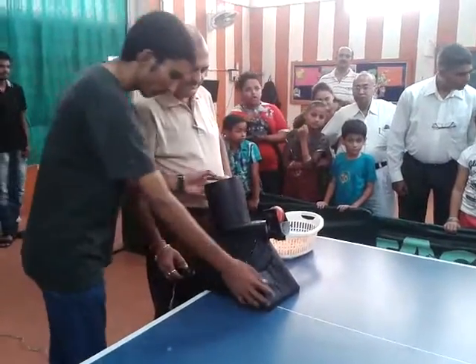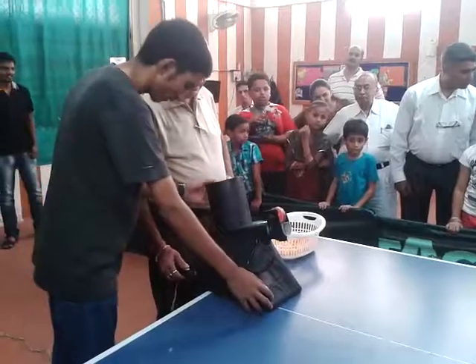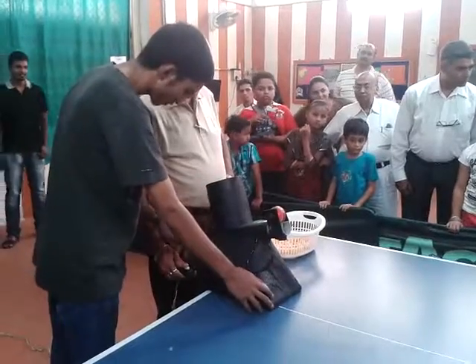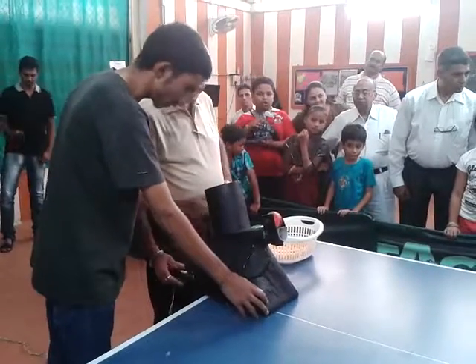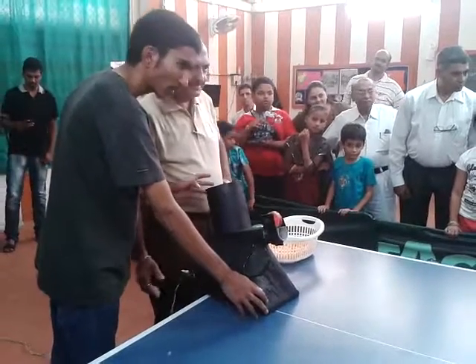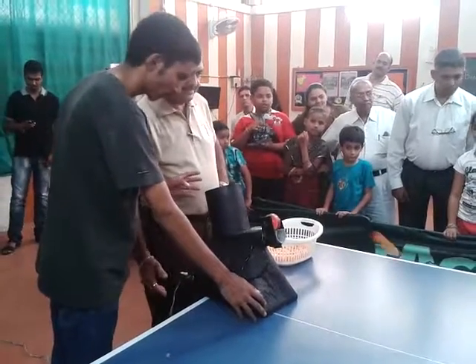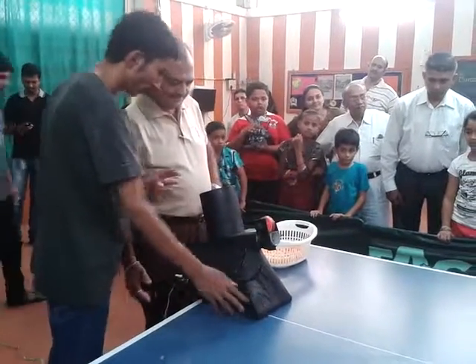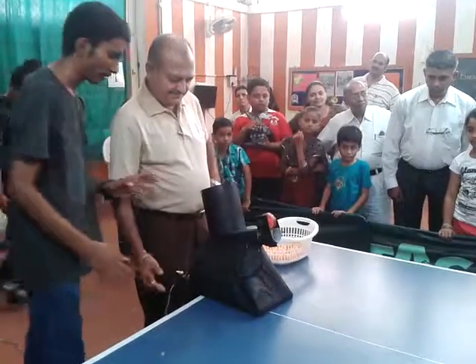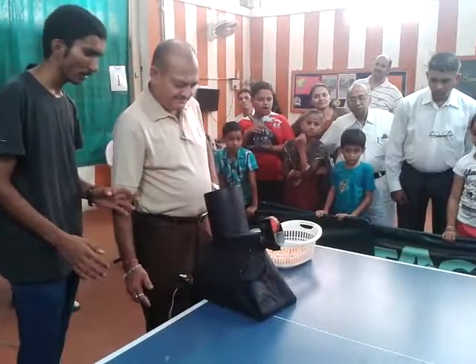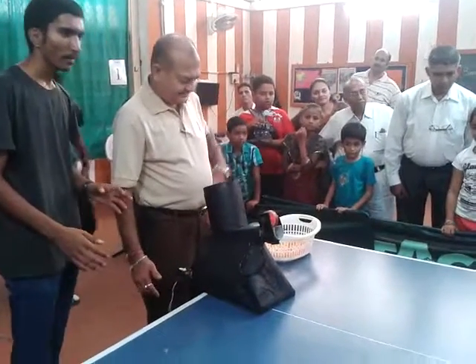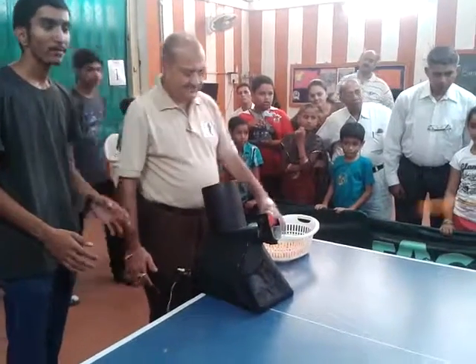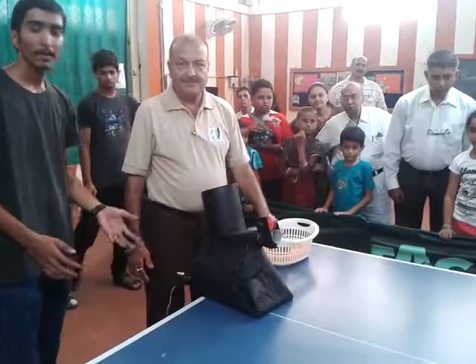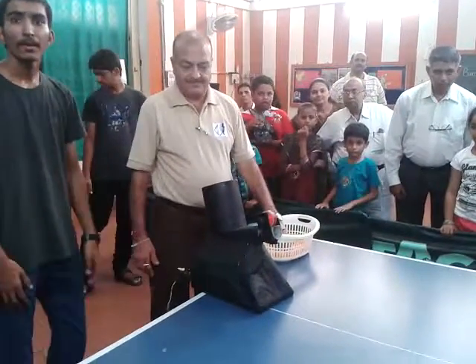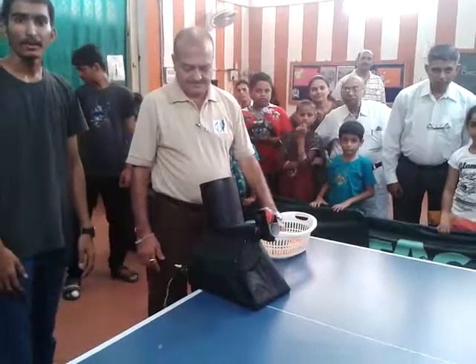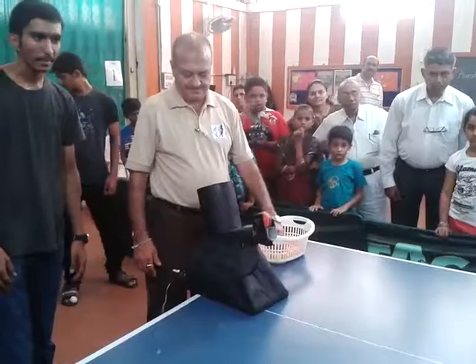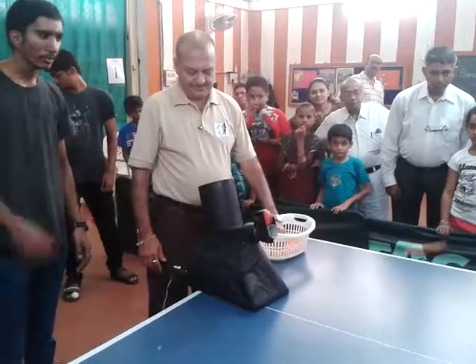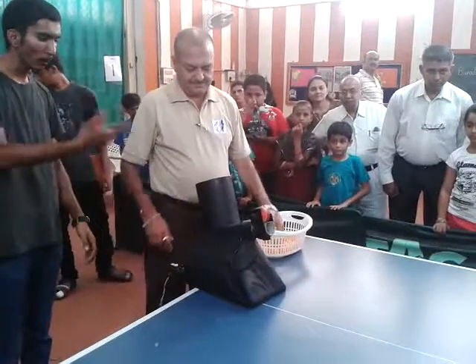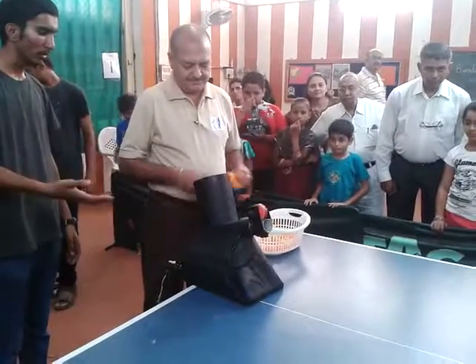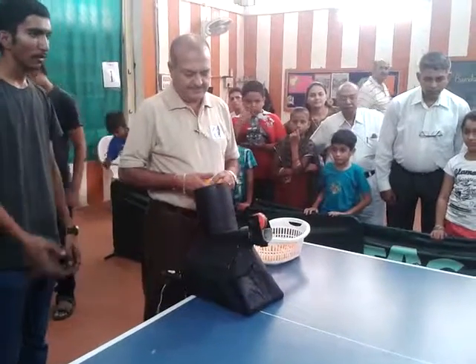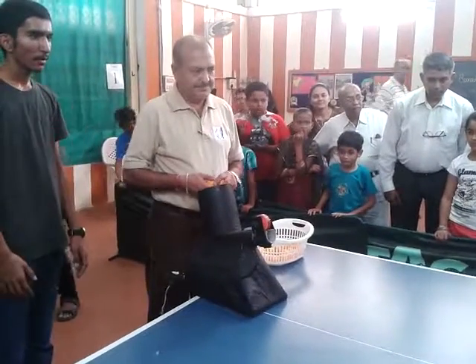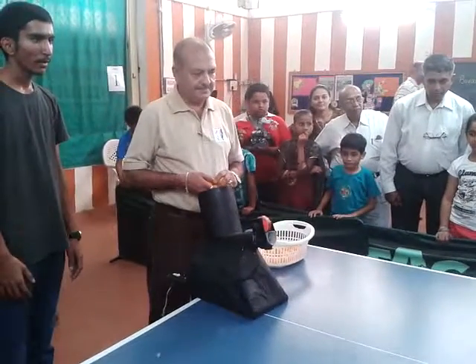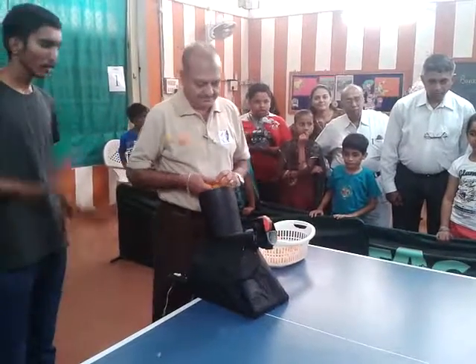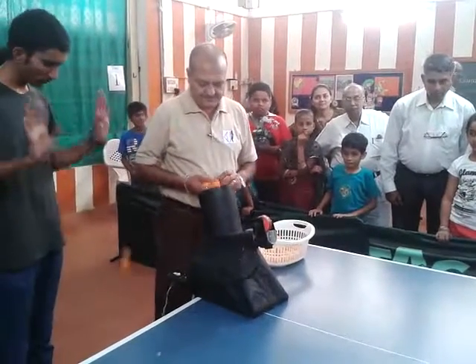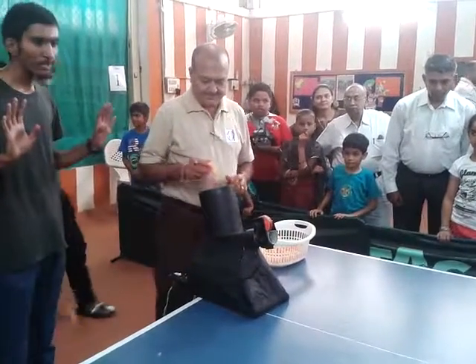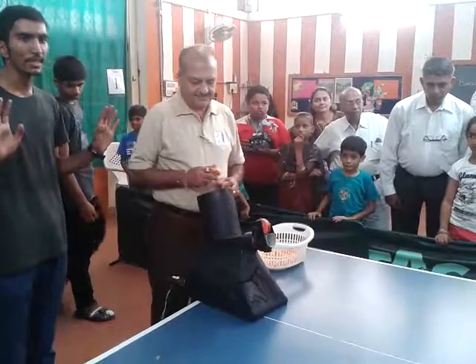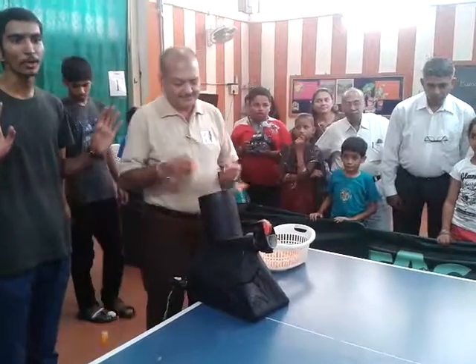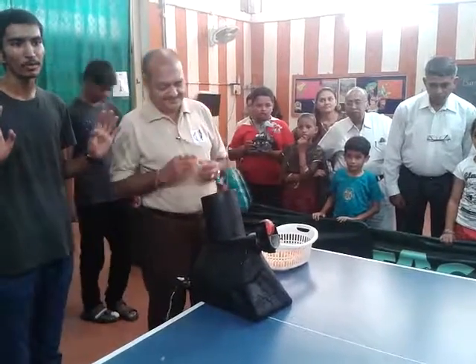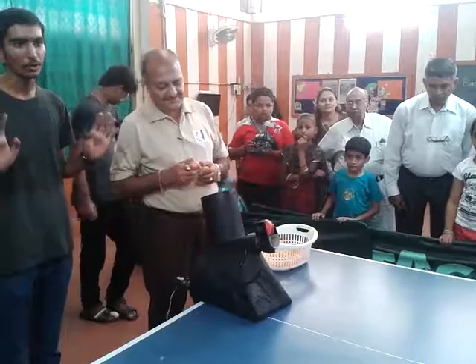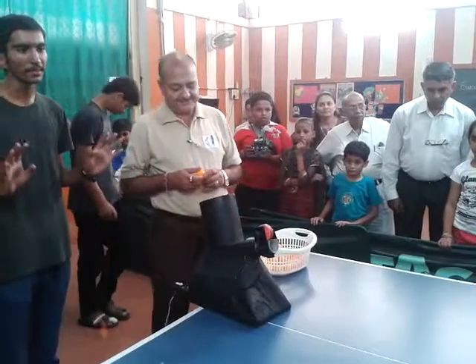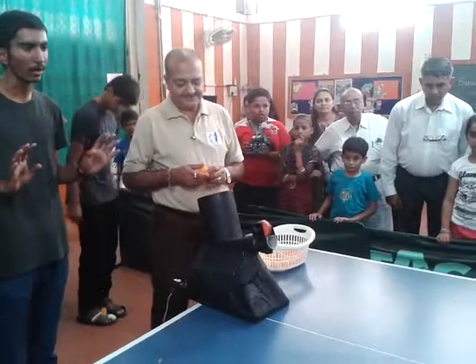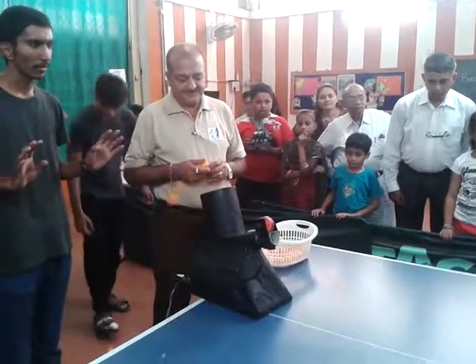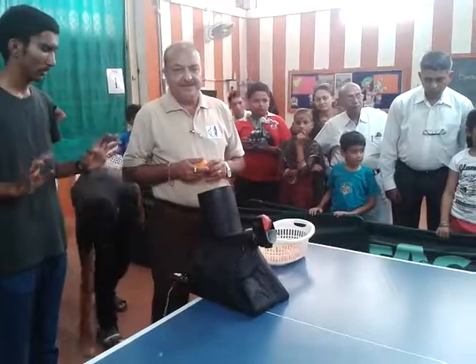Switch it on — when you switch, it will throw the ball every time. On one switch, leave the robot to do it. See, I am able to play against it.